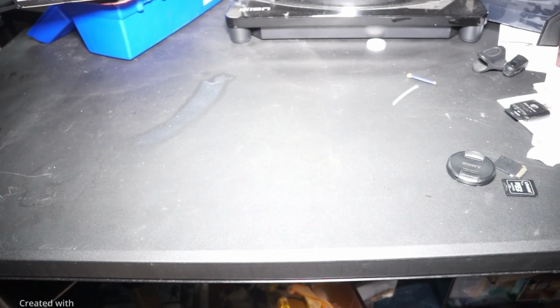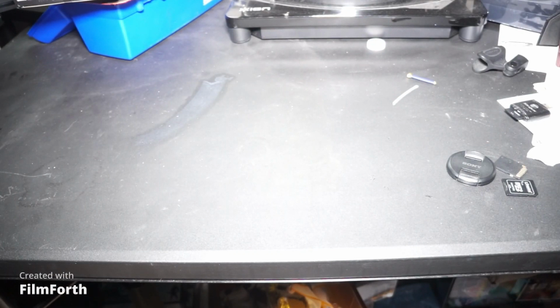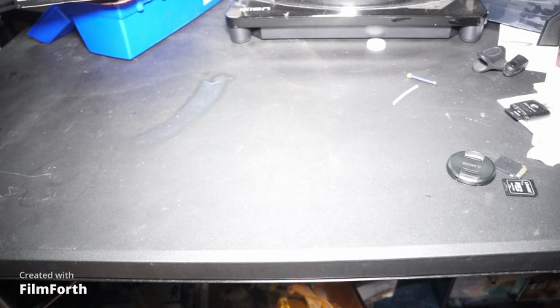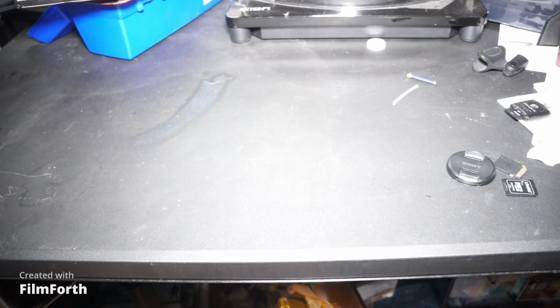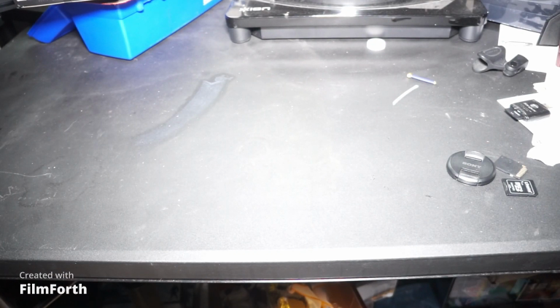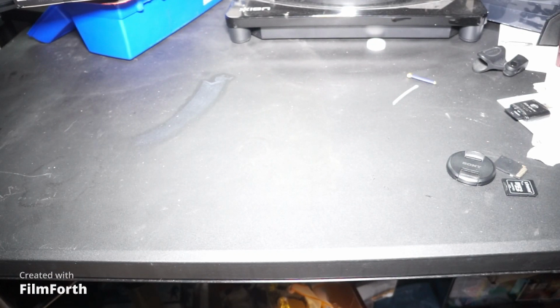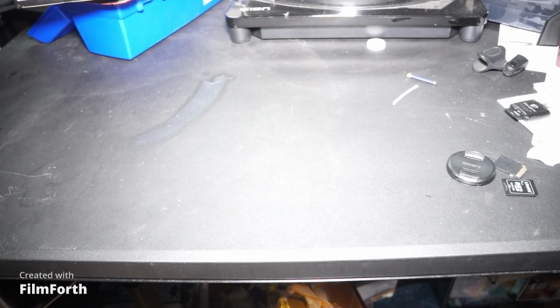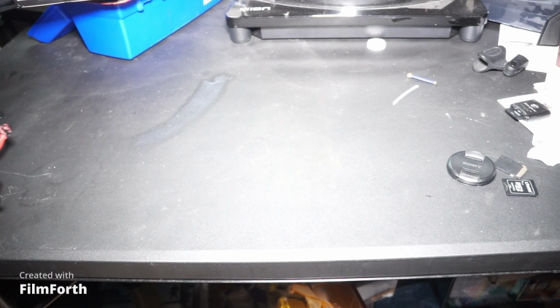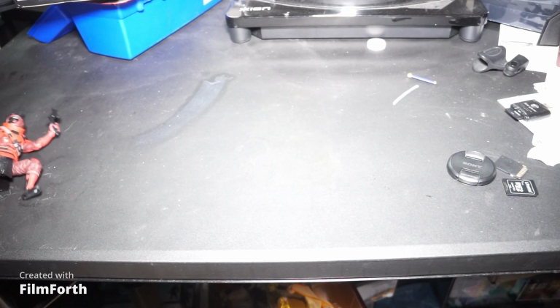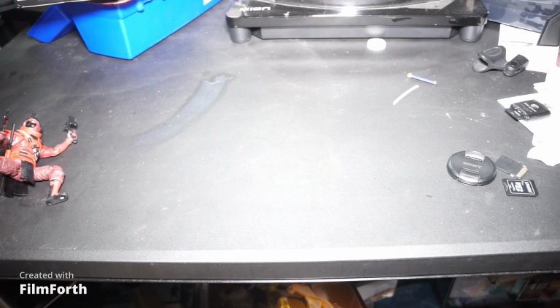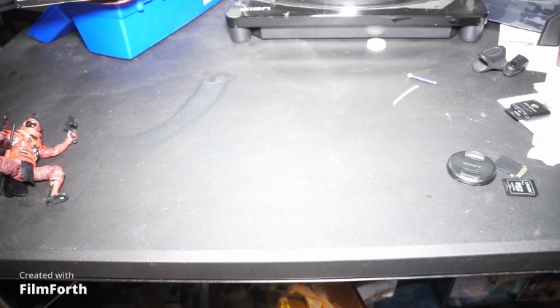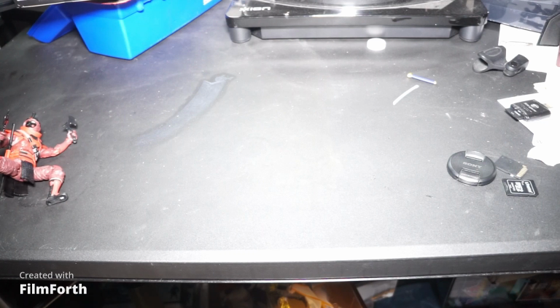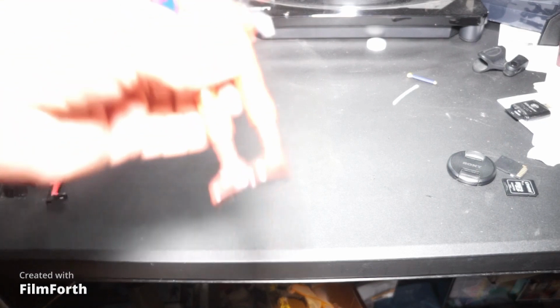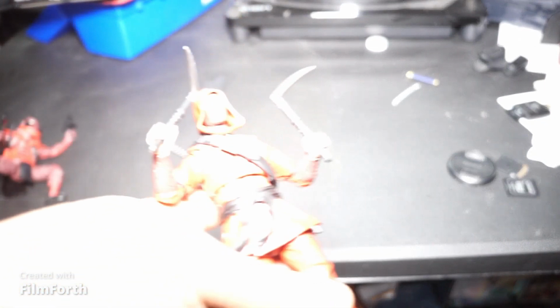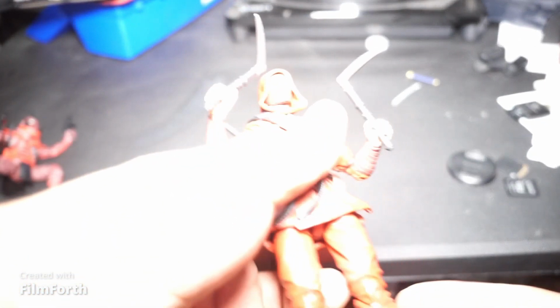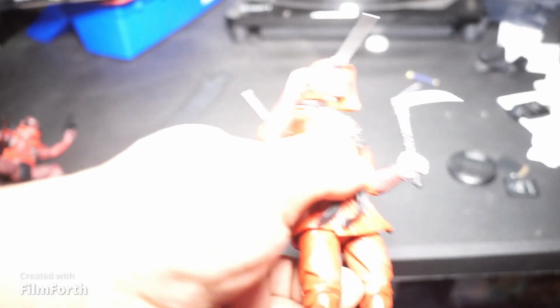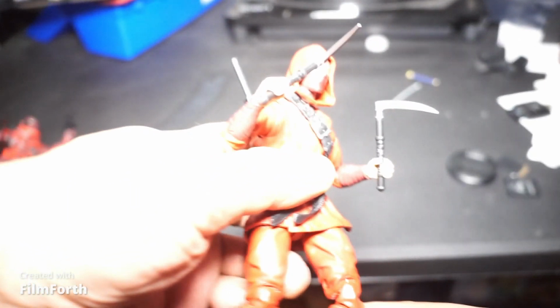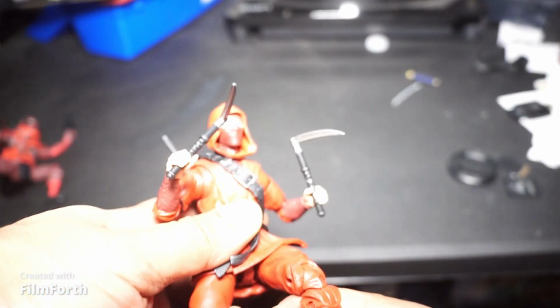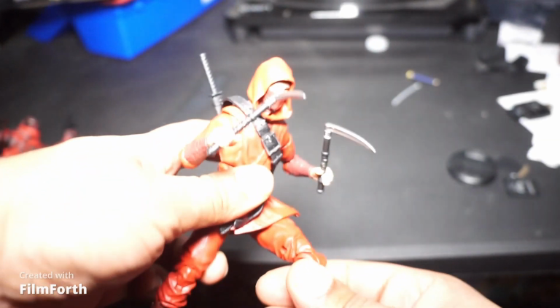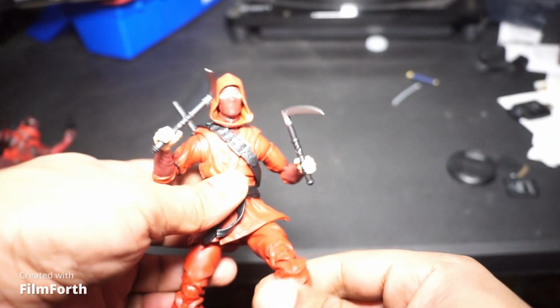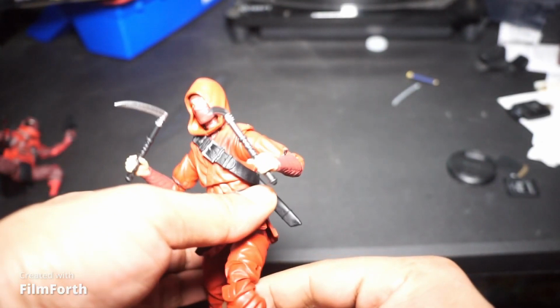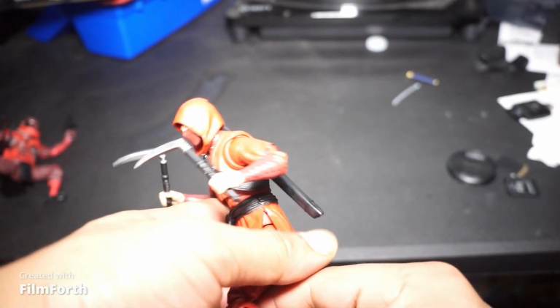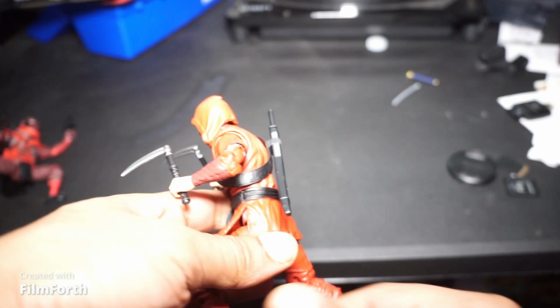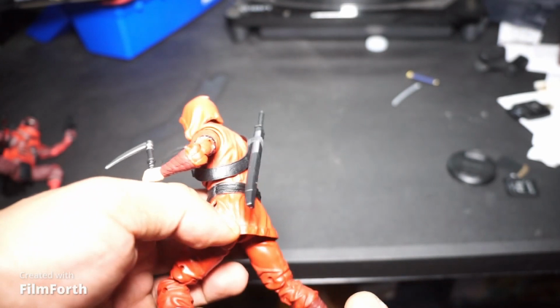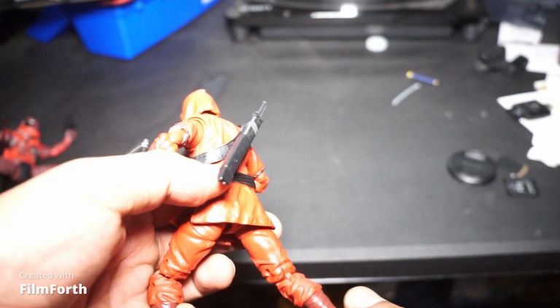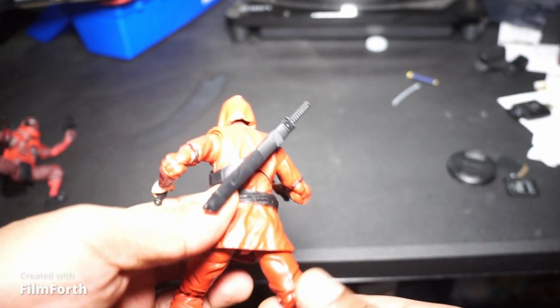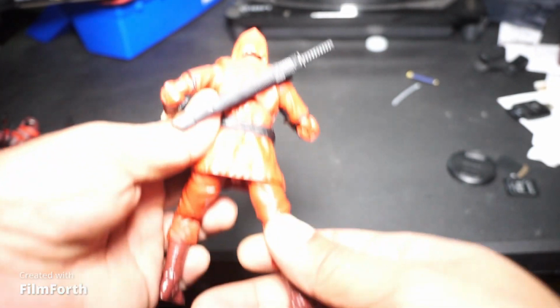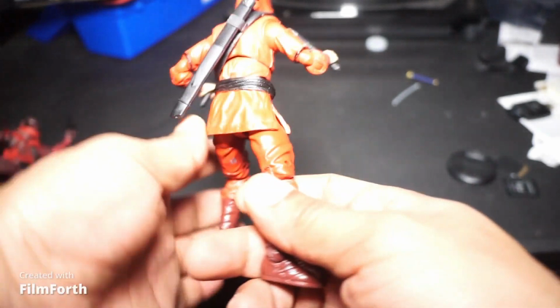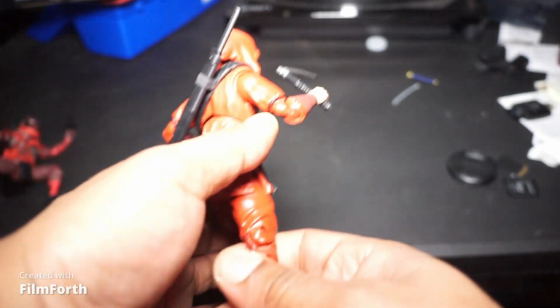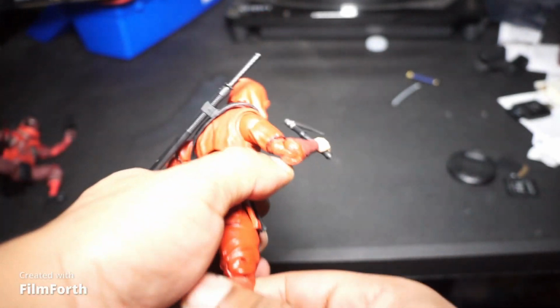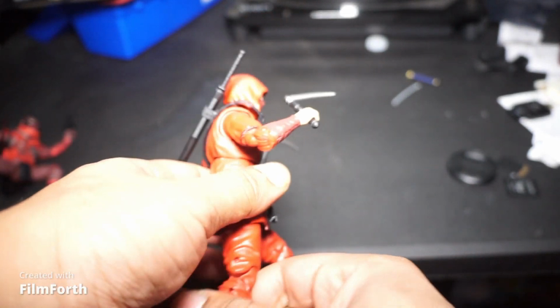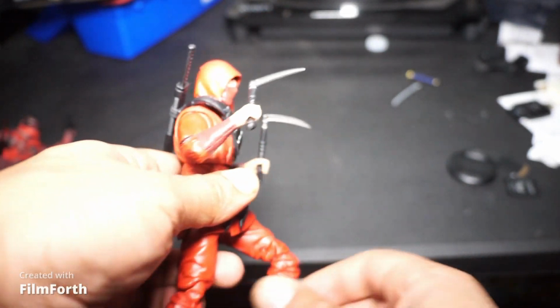Alright, now we're going to jump into some Red Ninjas! First, this is off the Marvel line. And I've got to say, I'm liking this very much.